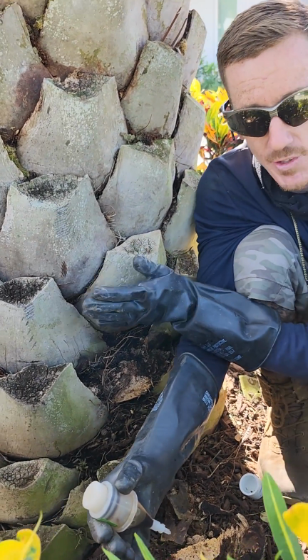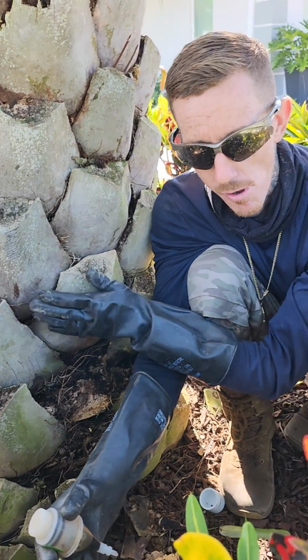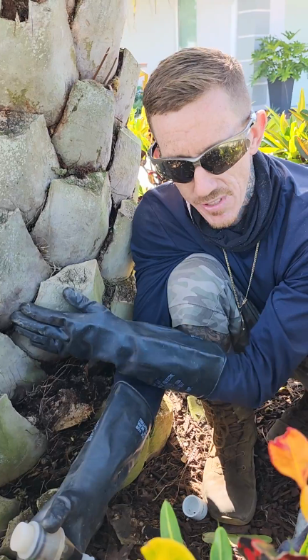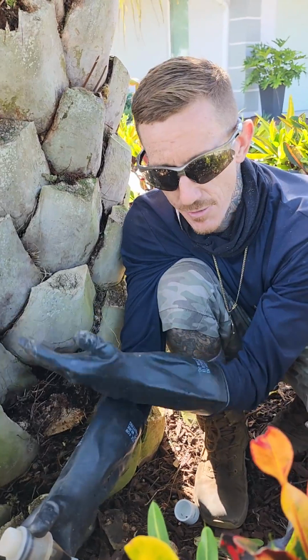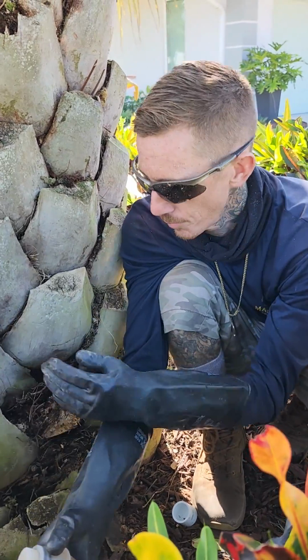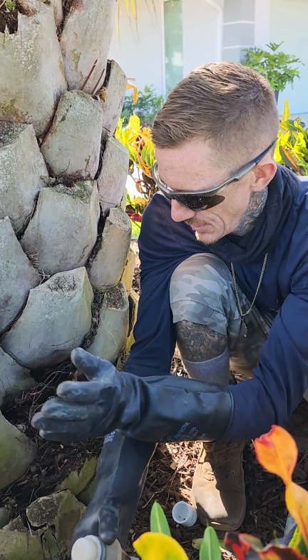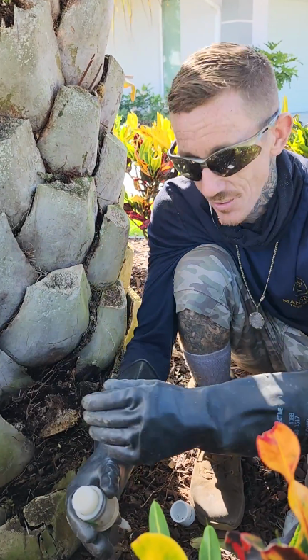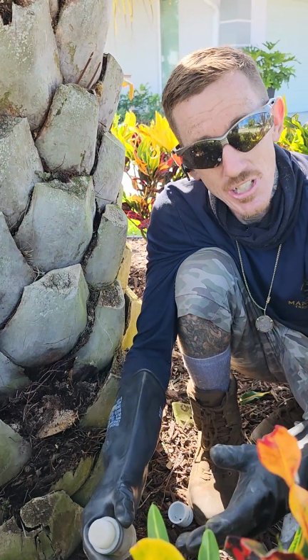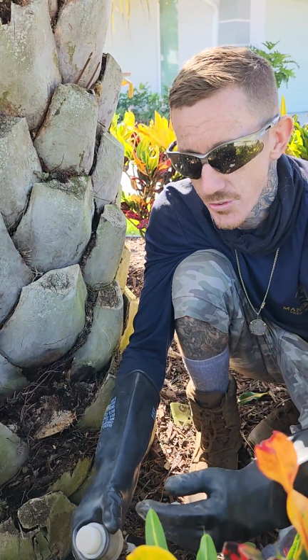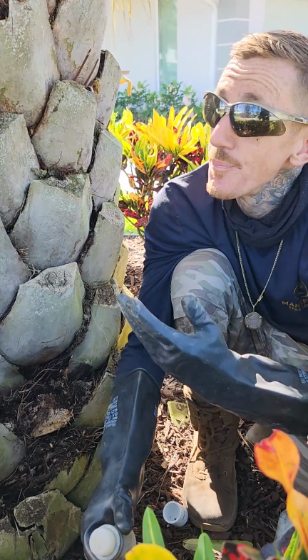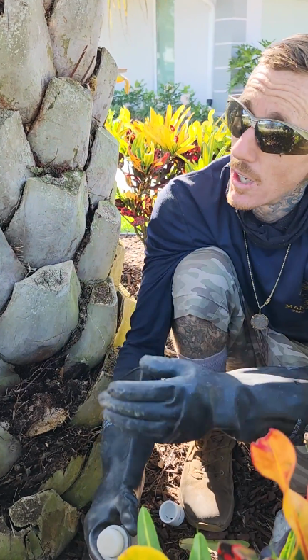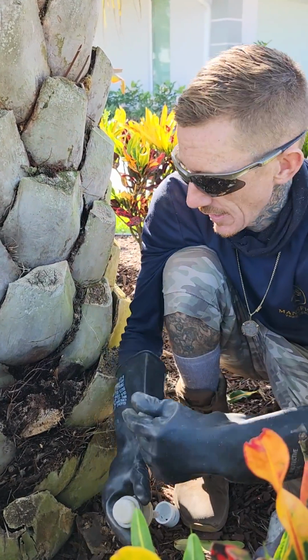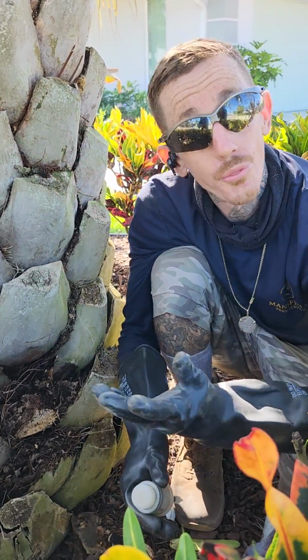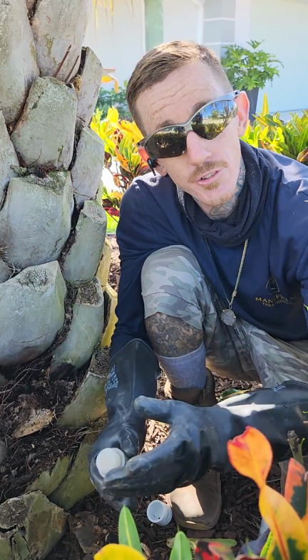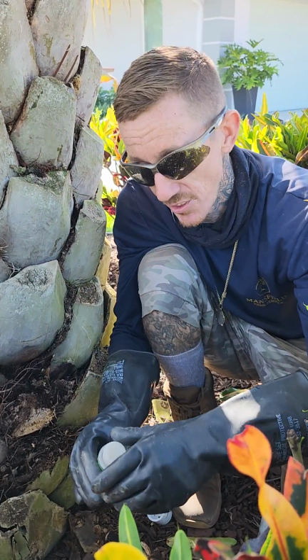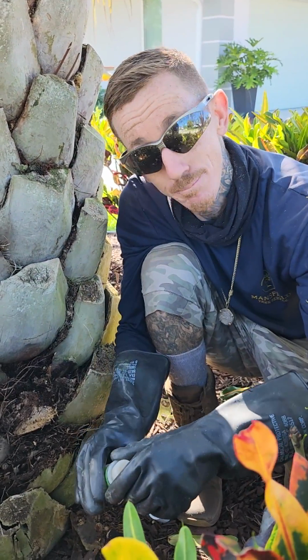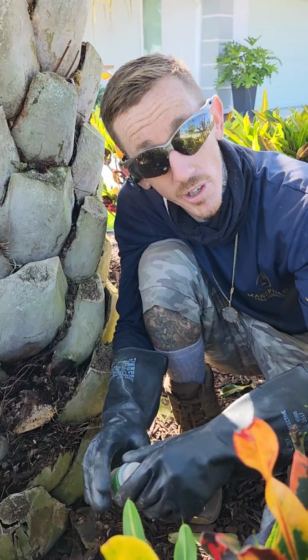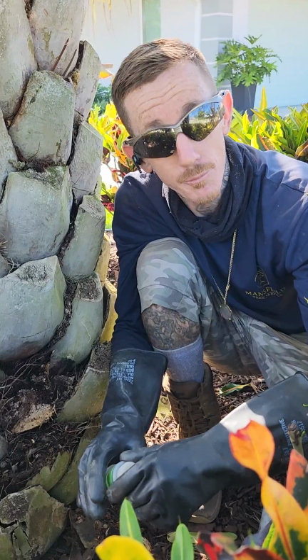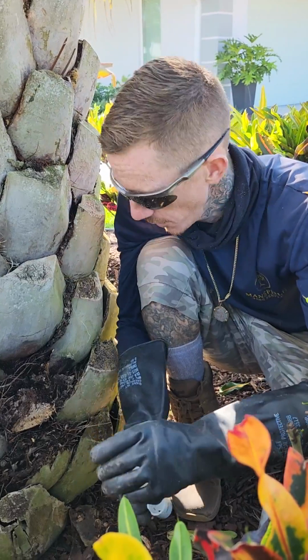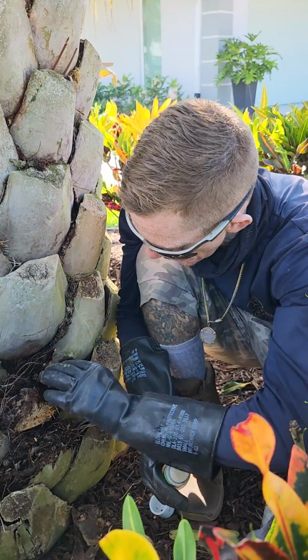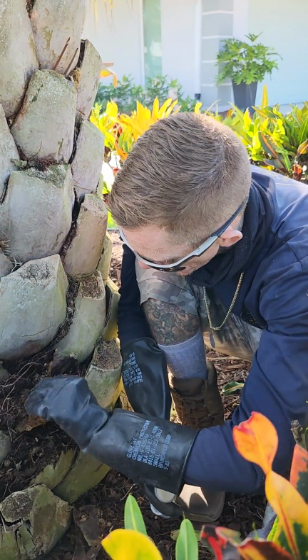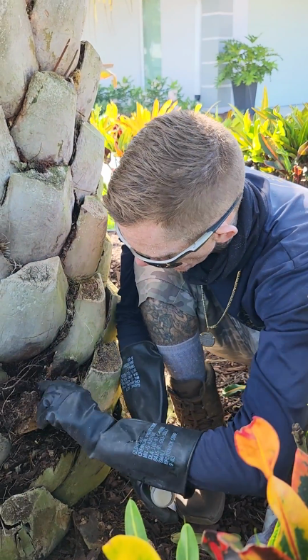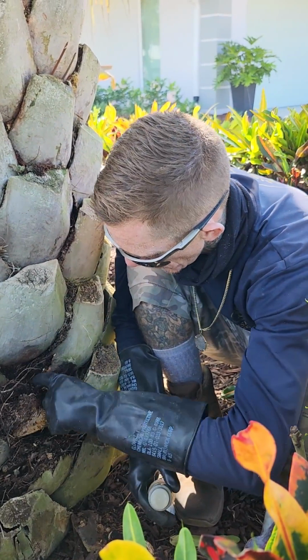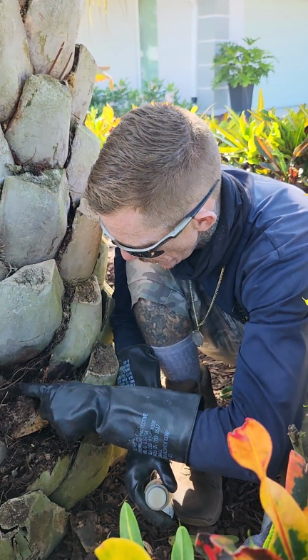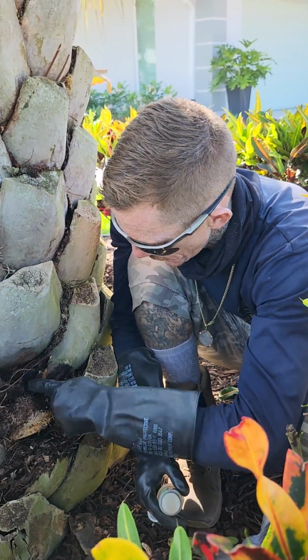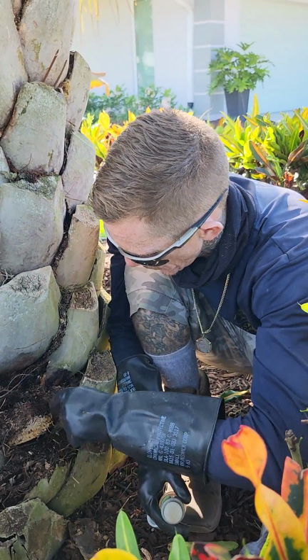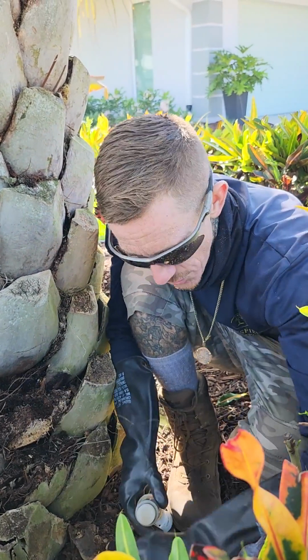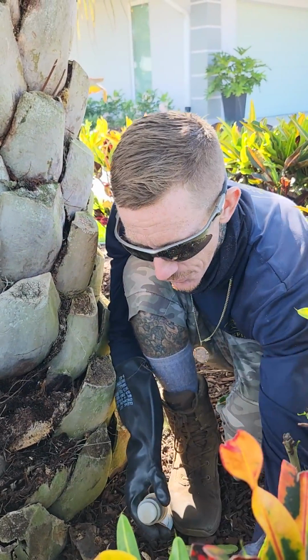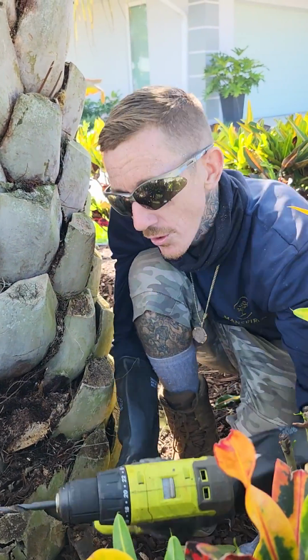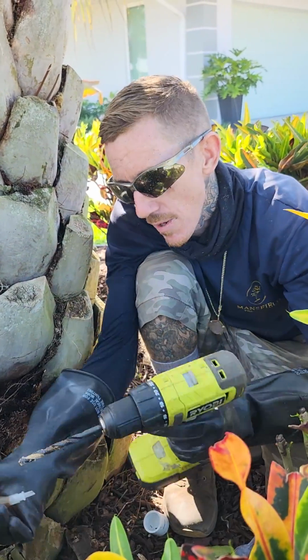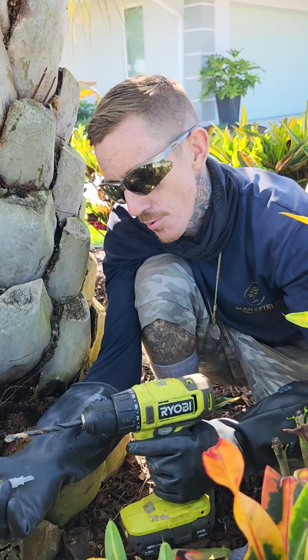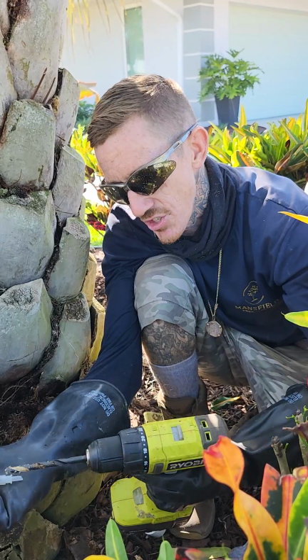This is a palm tree — it's a diffuse porous and it has a lot of issues. I can go through the issues, but it's very boring and you'd probably fall asleep. So what I'm going to do is just show you how to properly put in an injection.